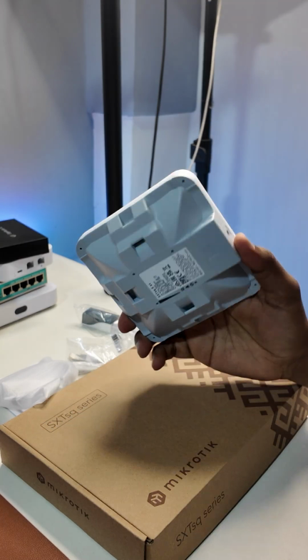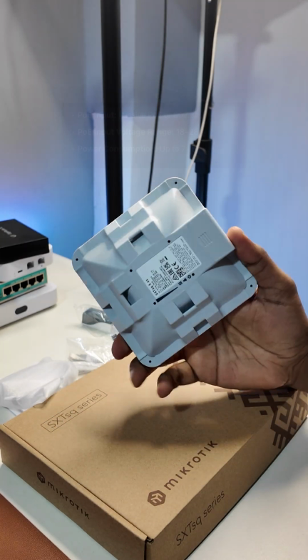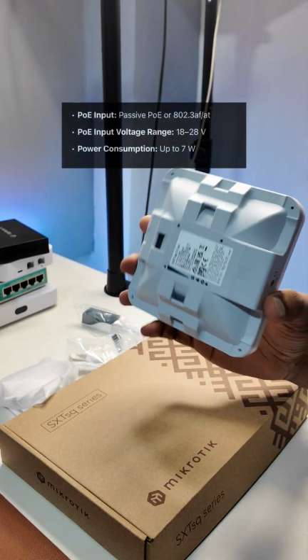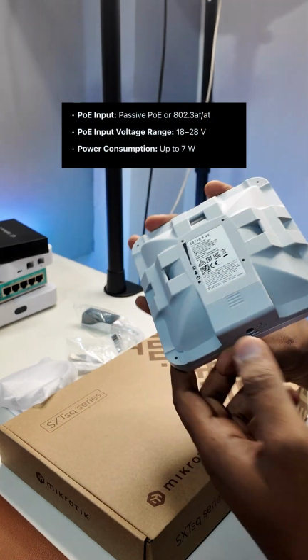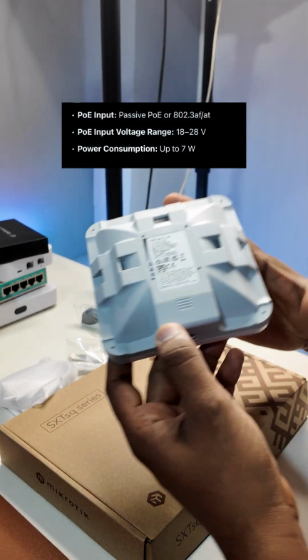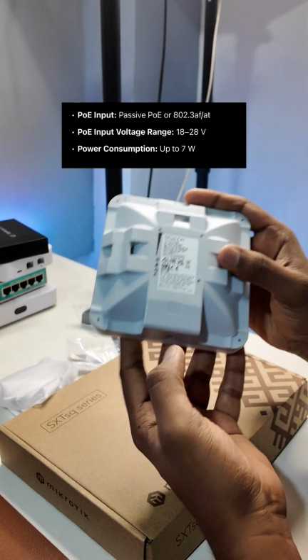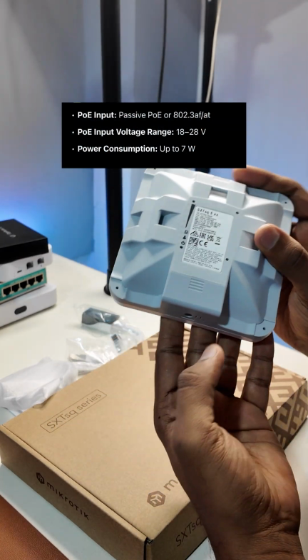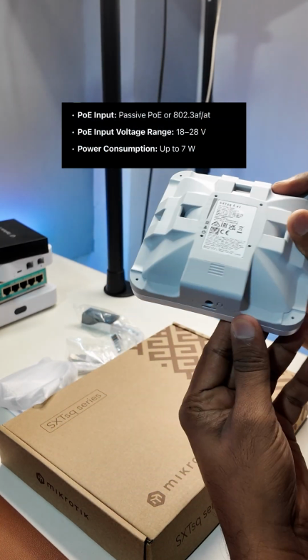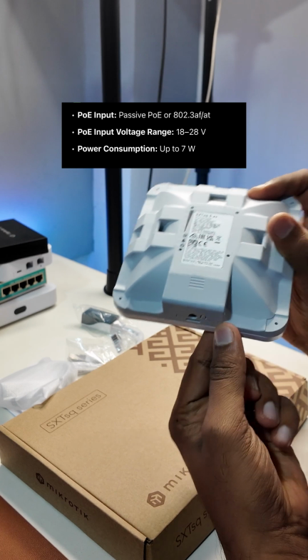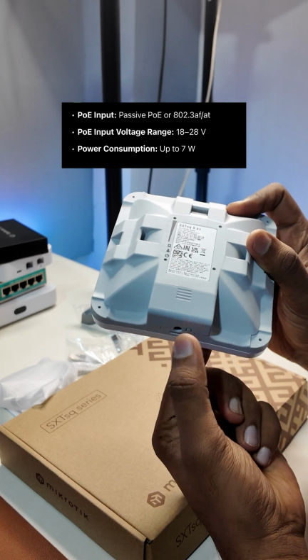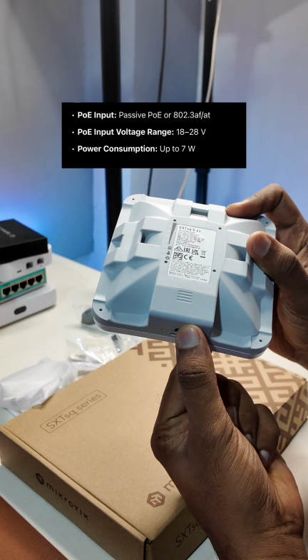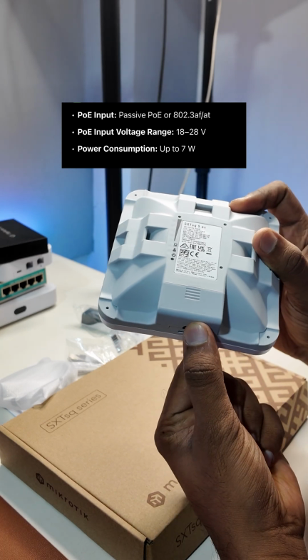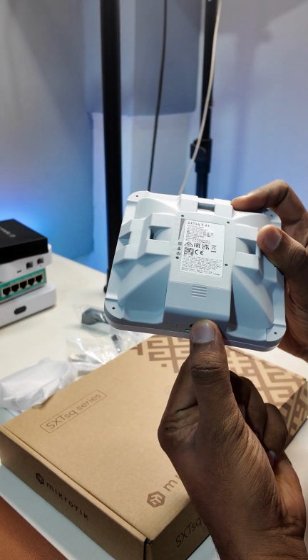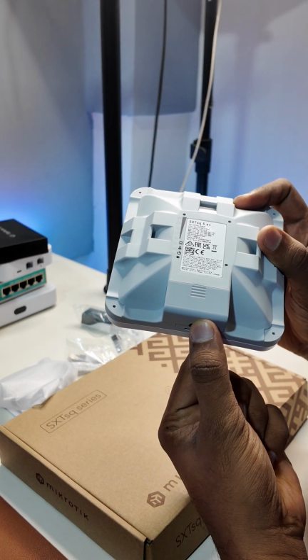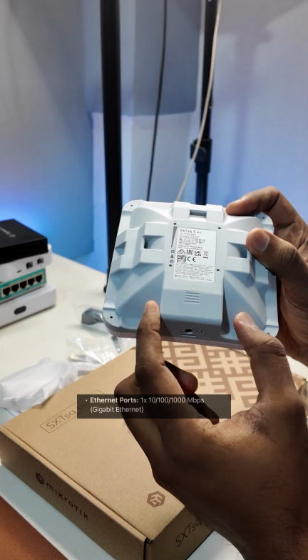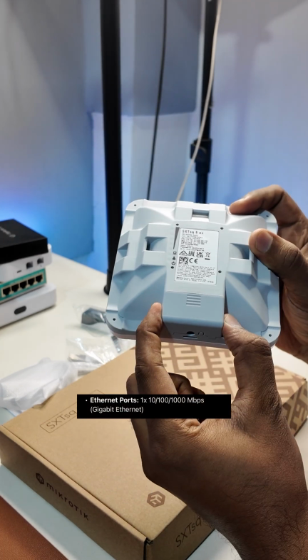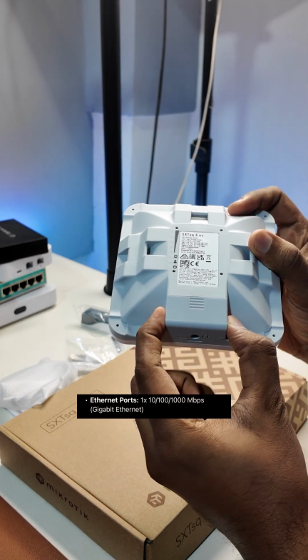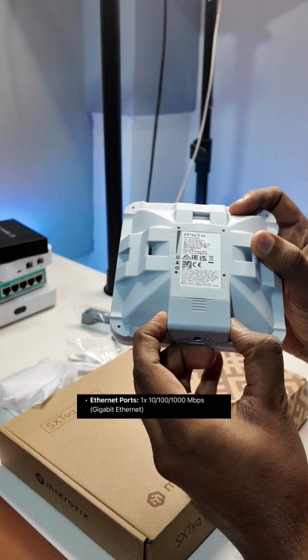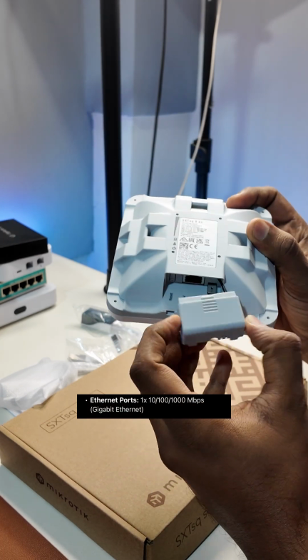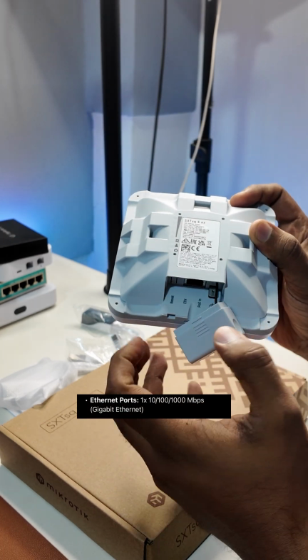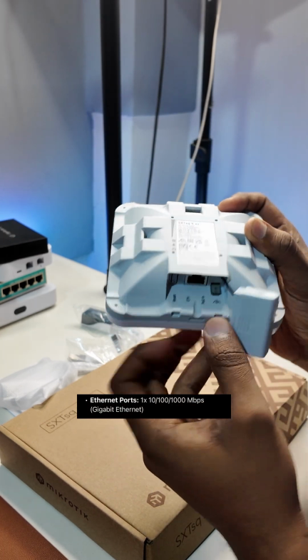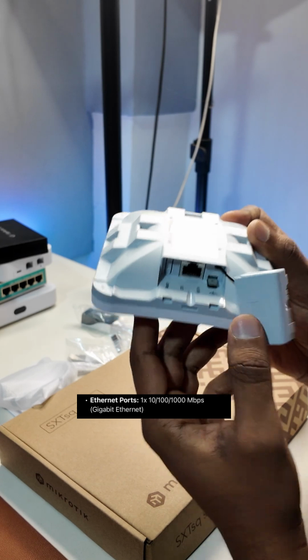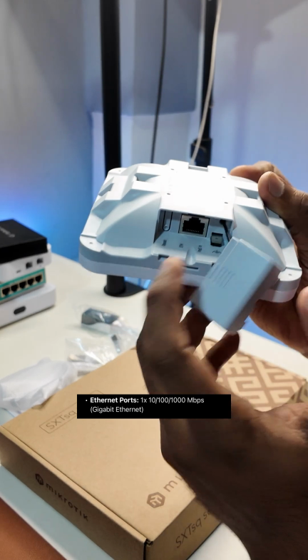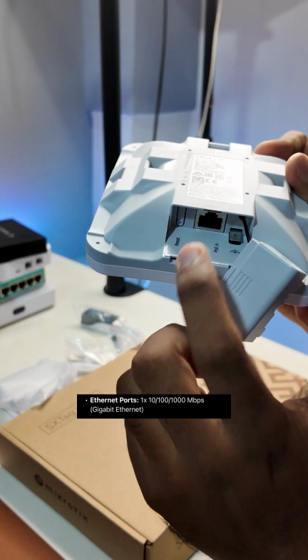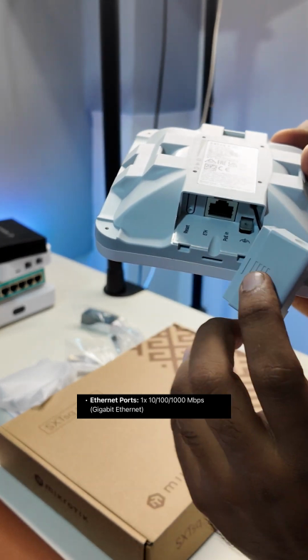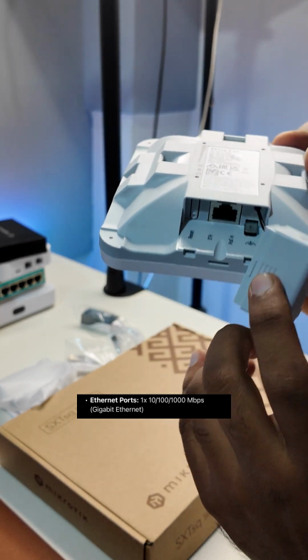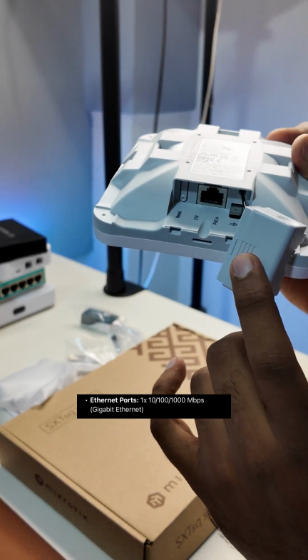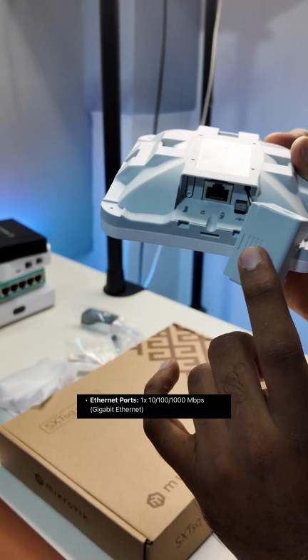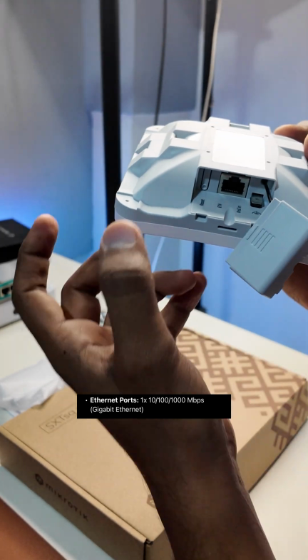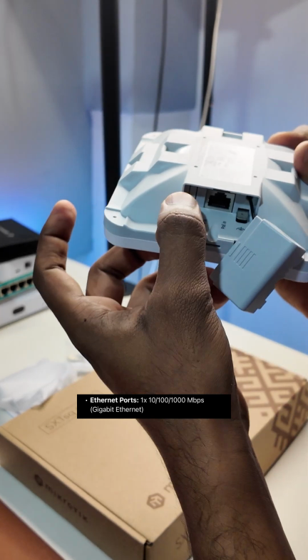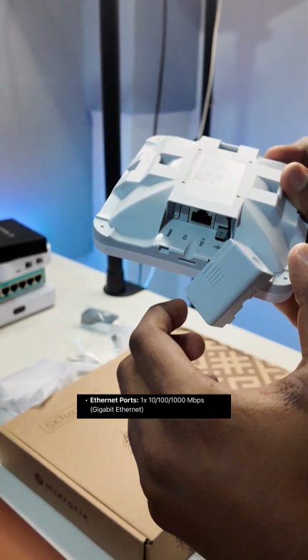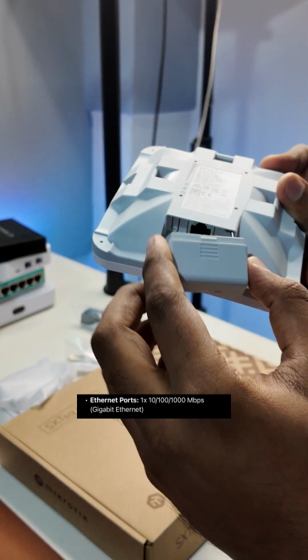On the back you can see it got an outdoor rating of IP55. You see this gap — you remove this gap. On the back you can see this is a PoE in, which is an ethernet port, and this is a reset button.